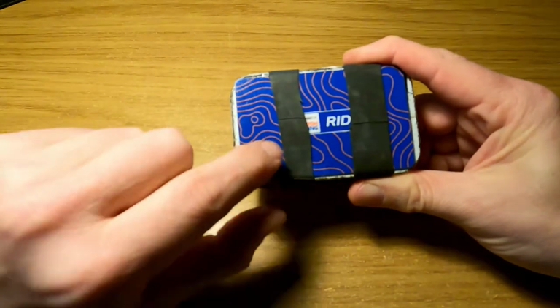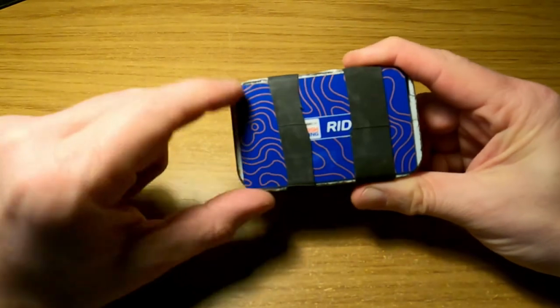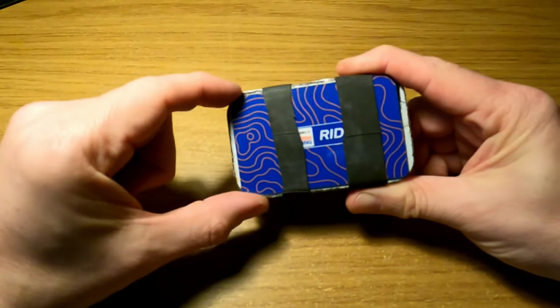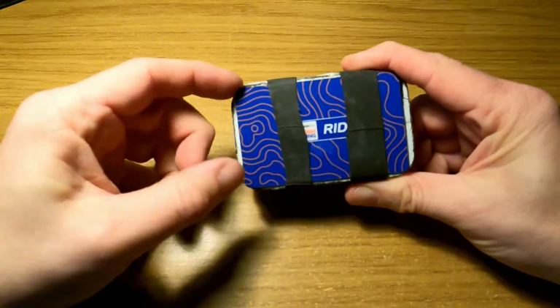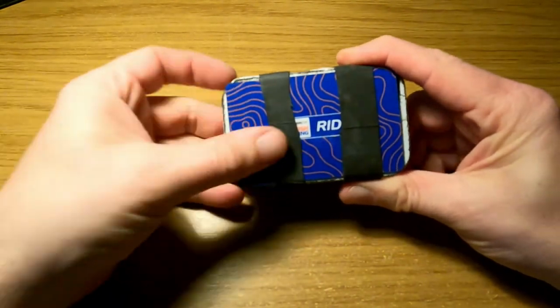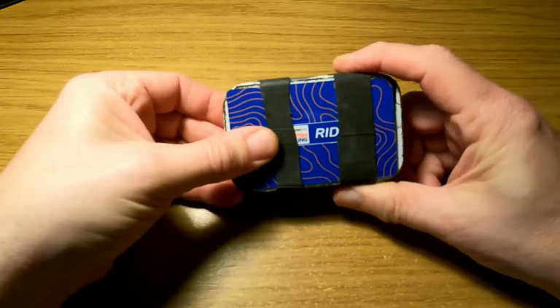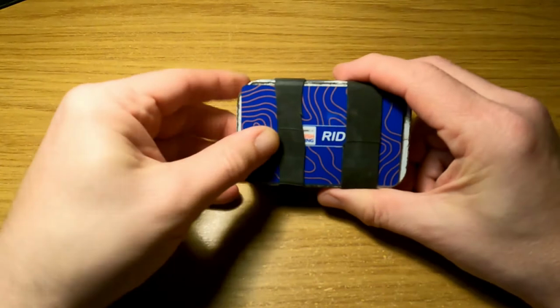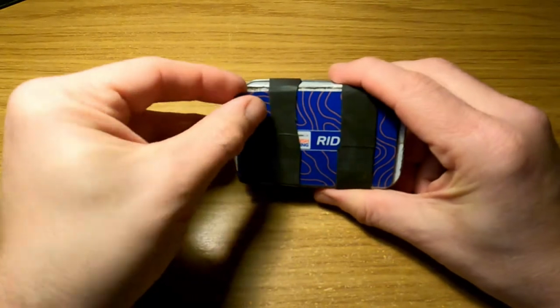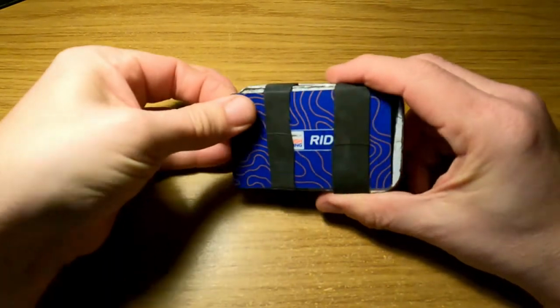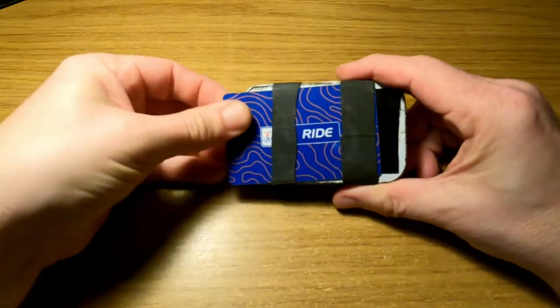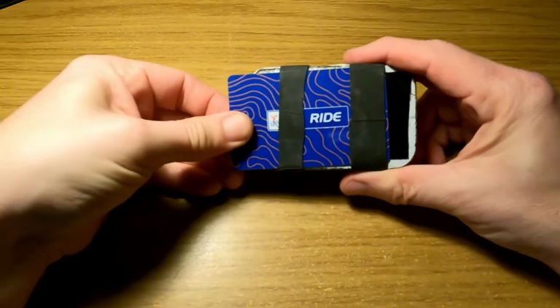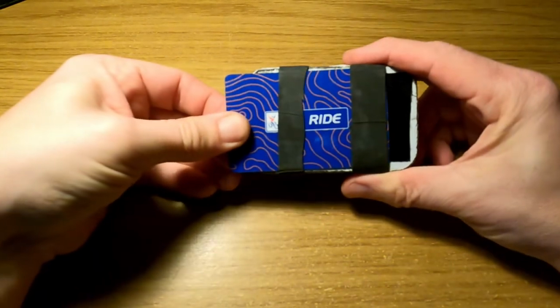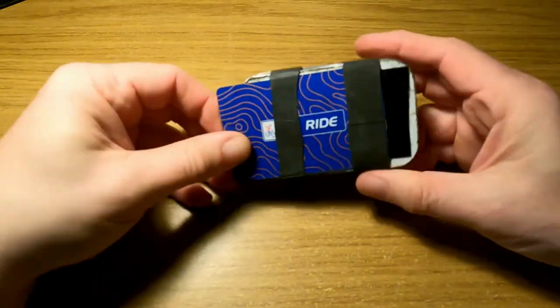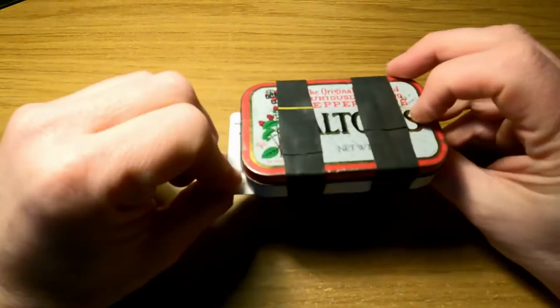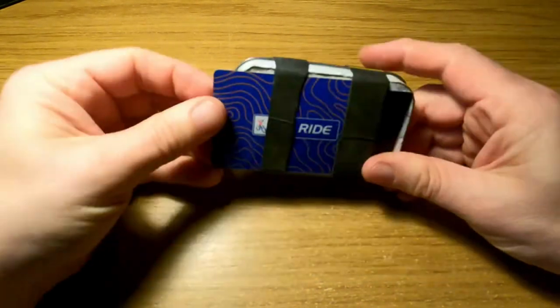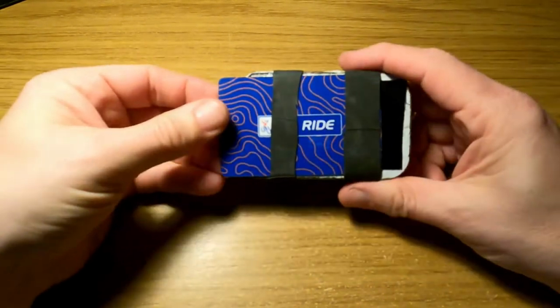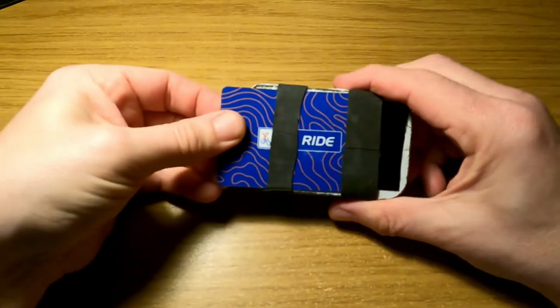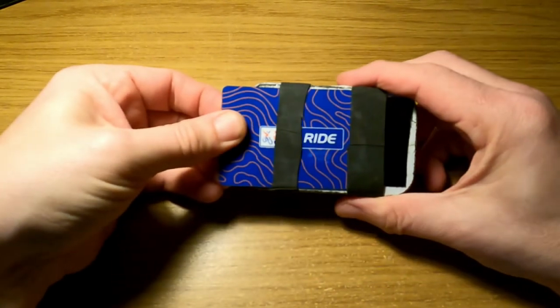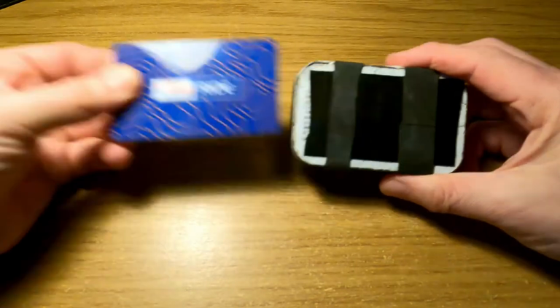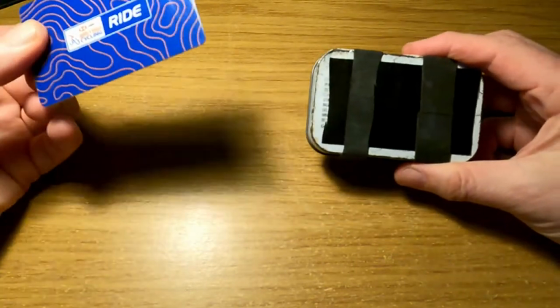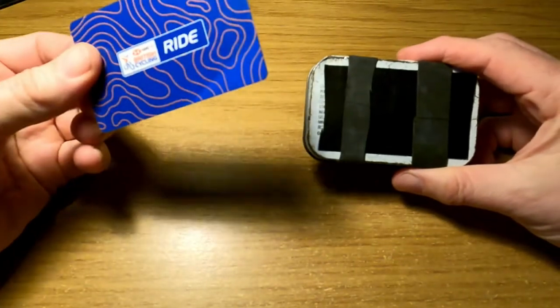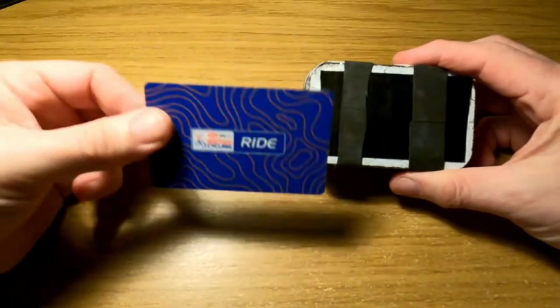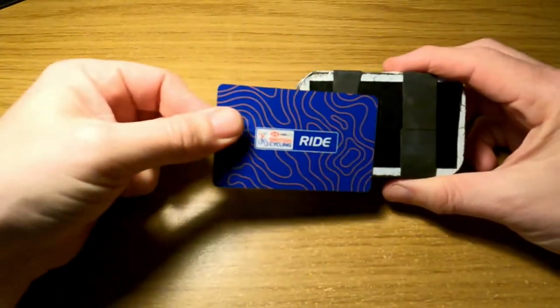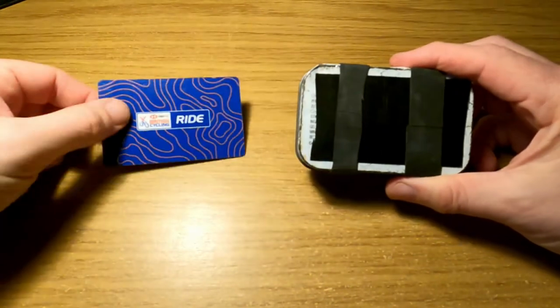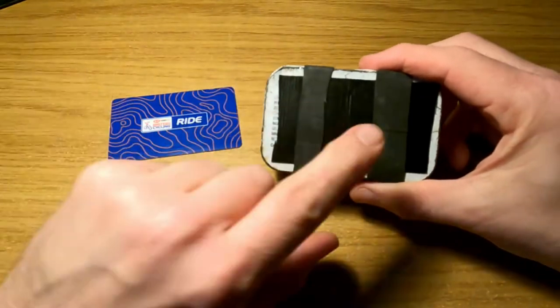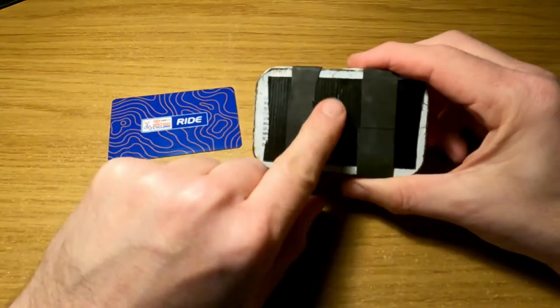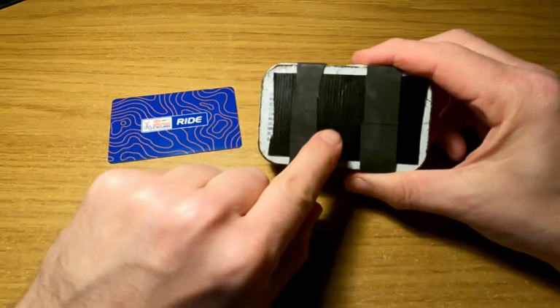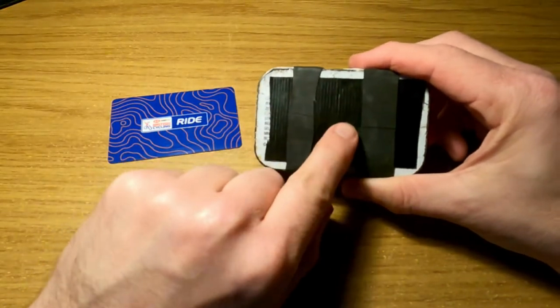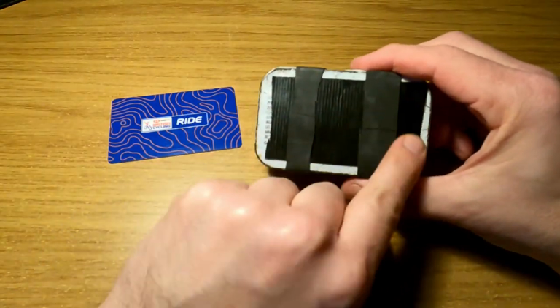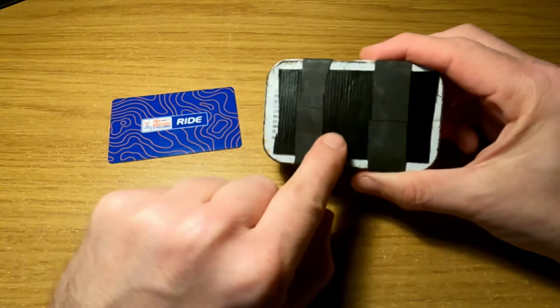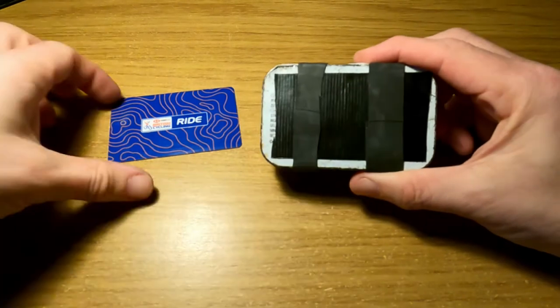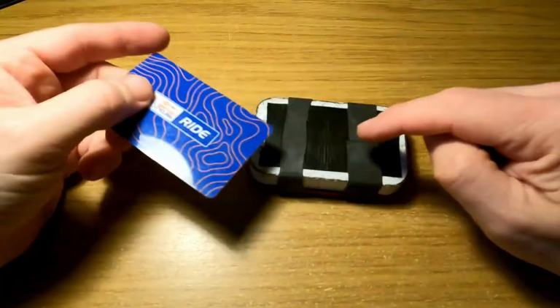Thirdly, on the back, the band is holding your most commonly used card, so you don't have to open the tin every time you just want to grab your credit card. It's just slid in on the back, and I've got a bit of gorilla tape on the back.